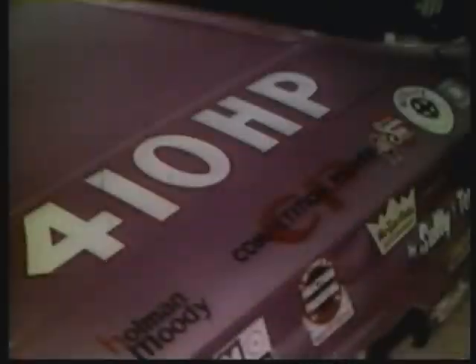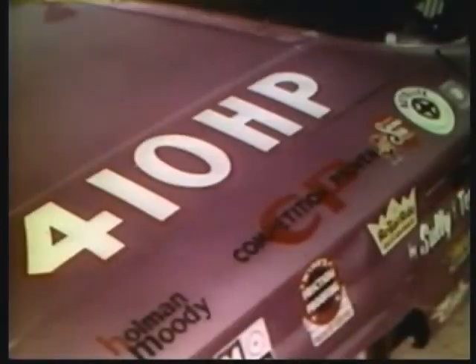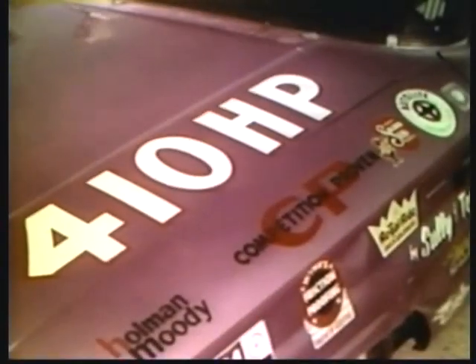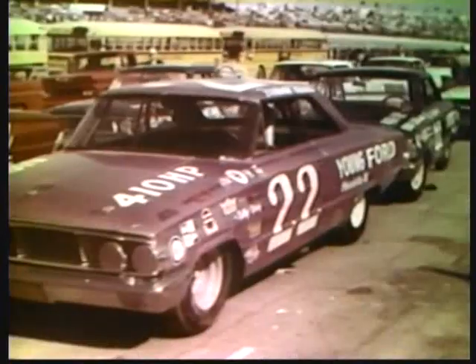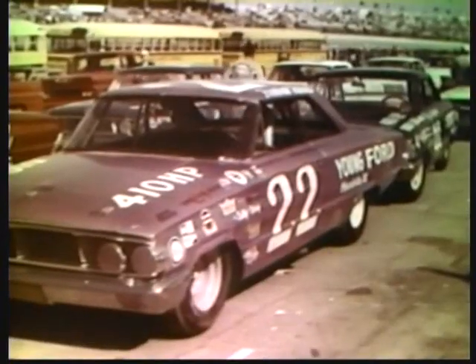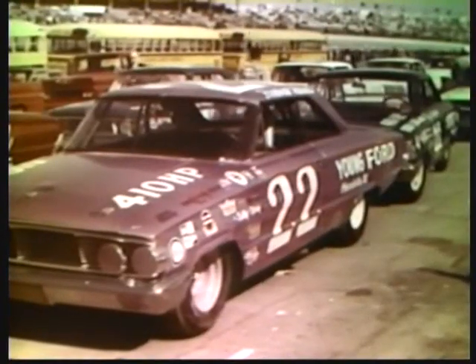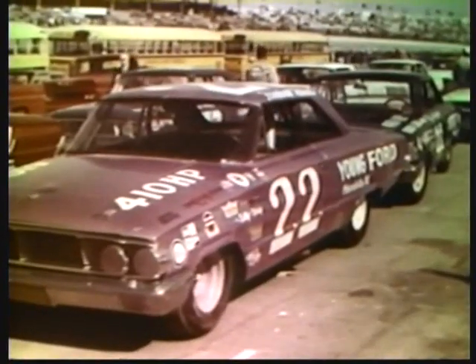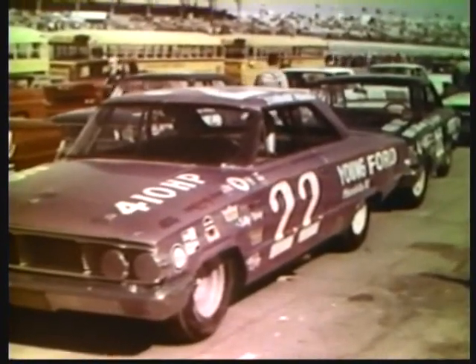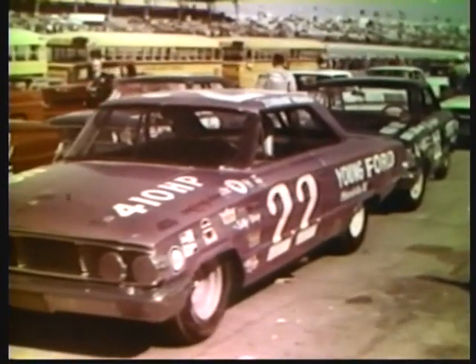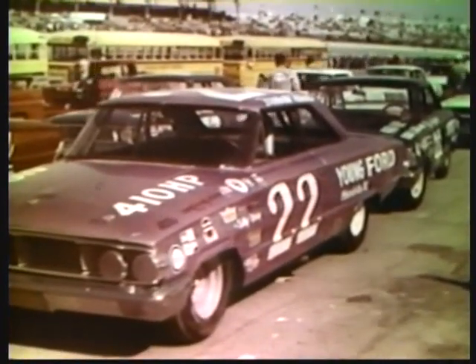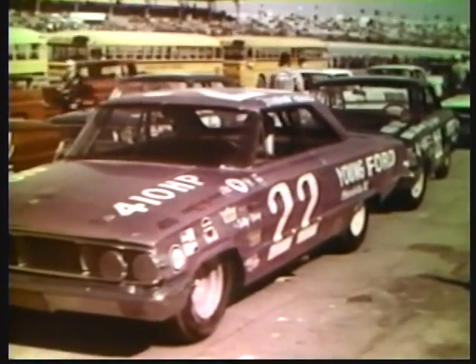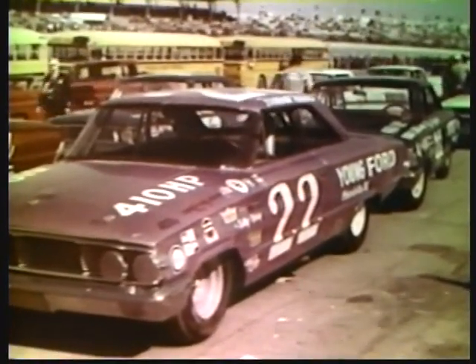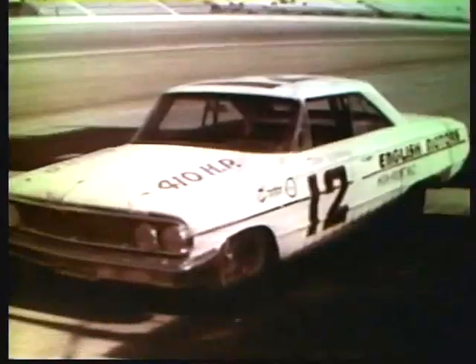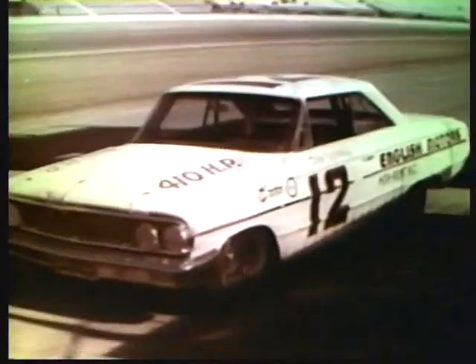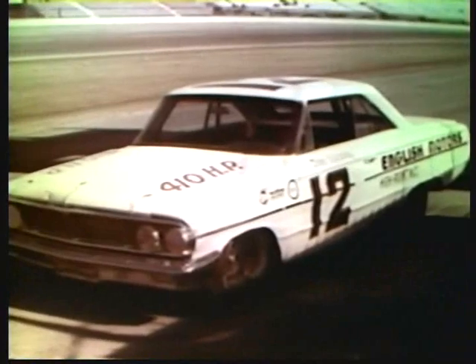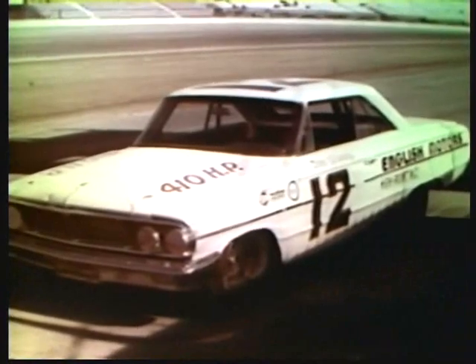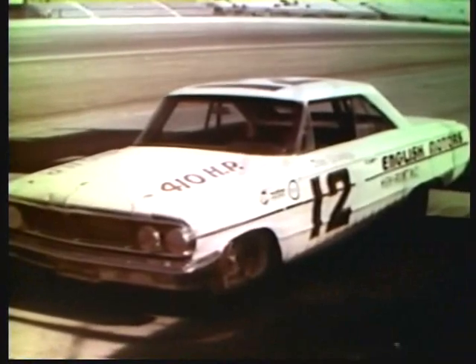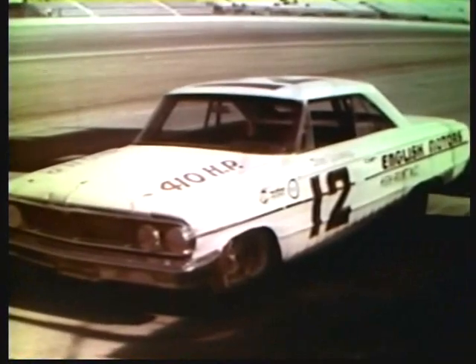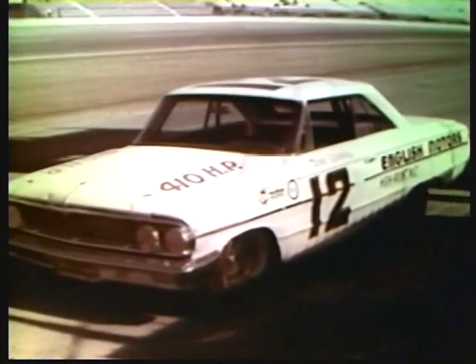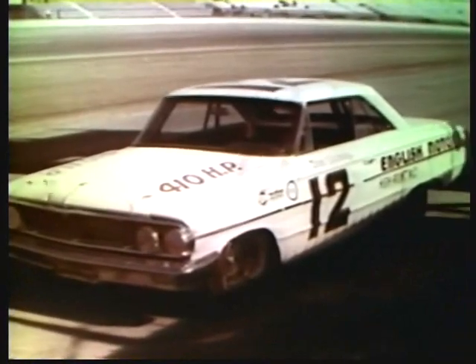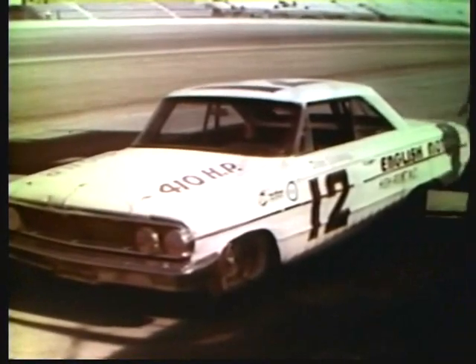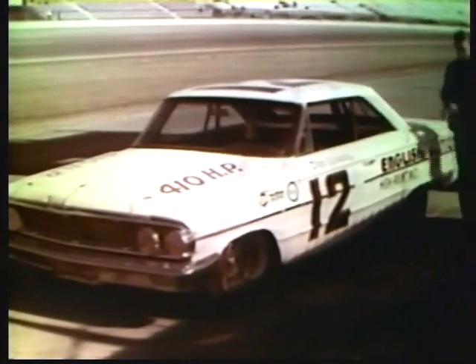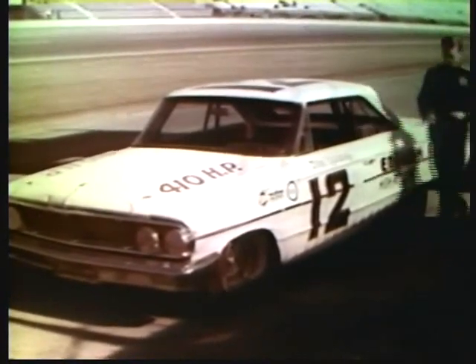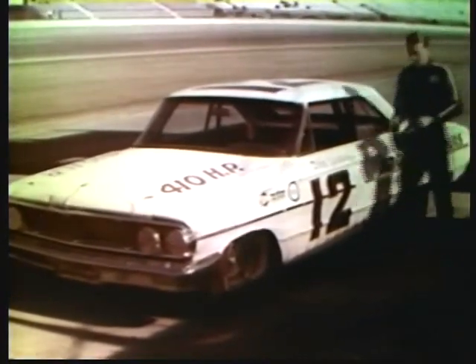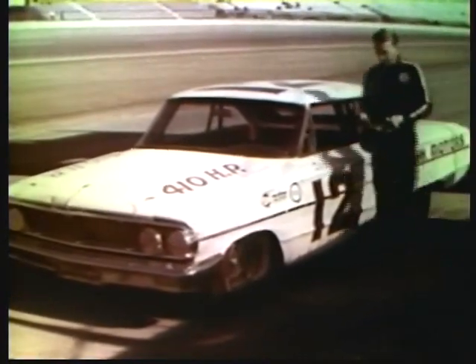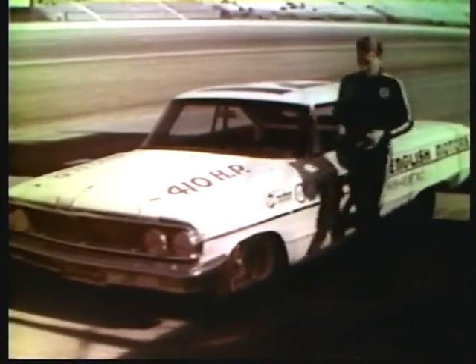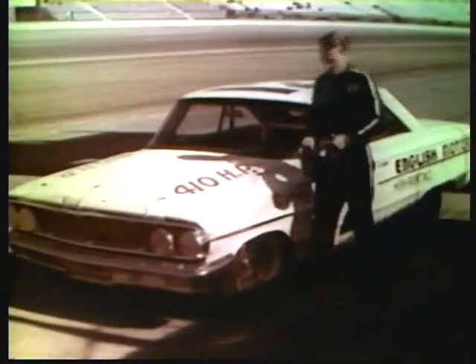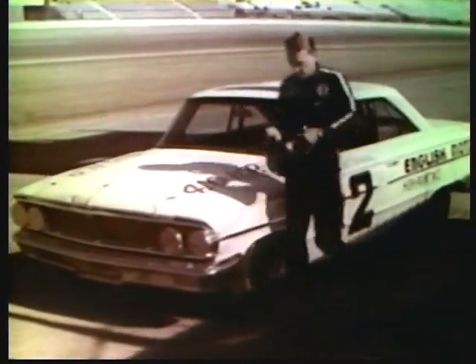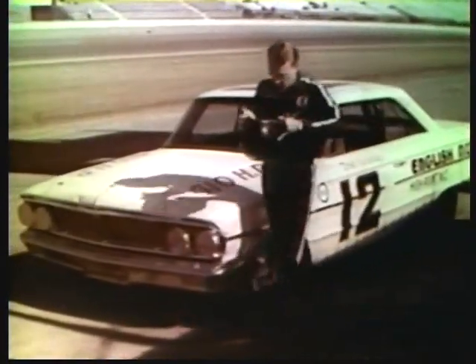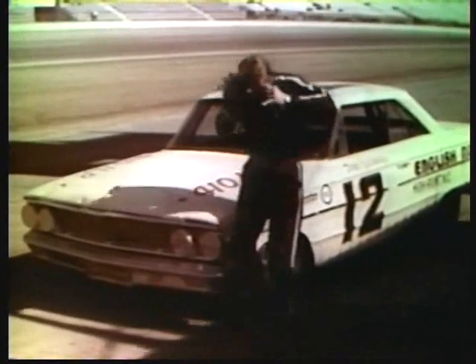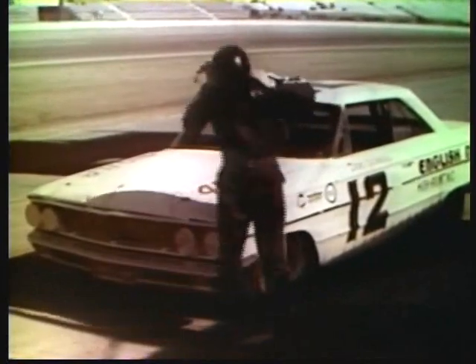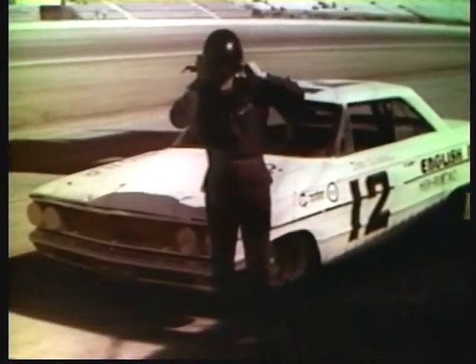What makes specially modified Fords consistent winners in open competition? Let's ask Dan Gurney, one of the nation's top racing drivers and twice winner of the grueling Riverside 500. Dan, why do you drive Fords?